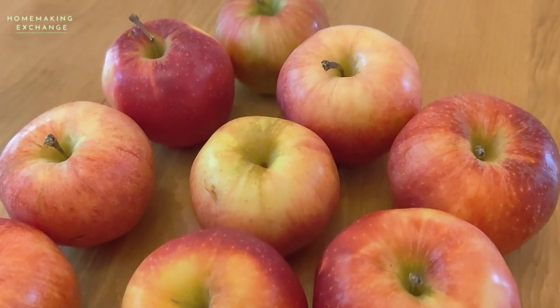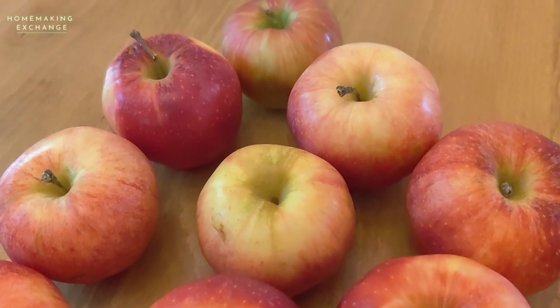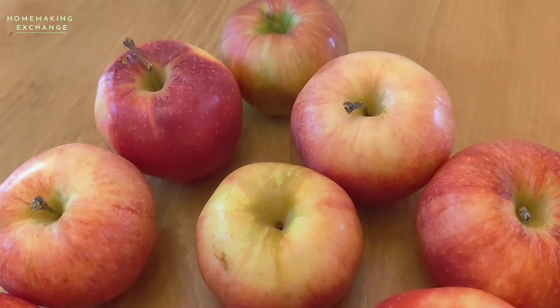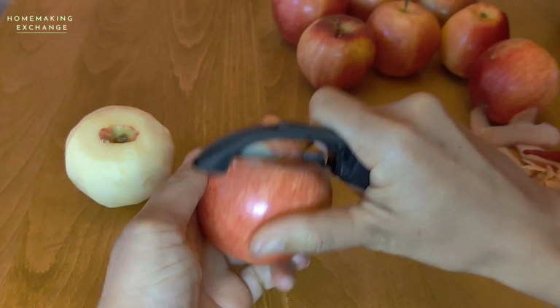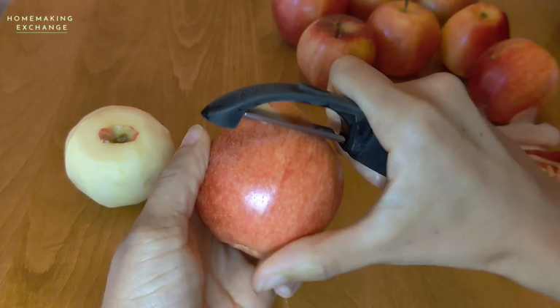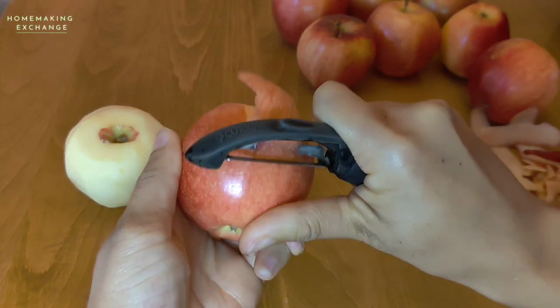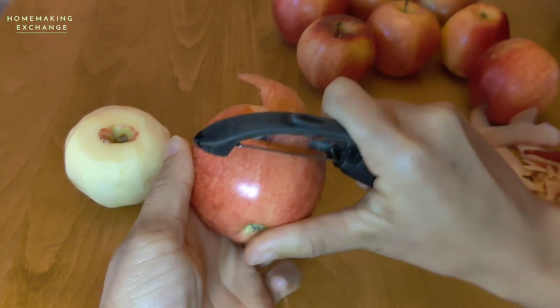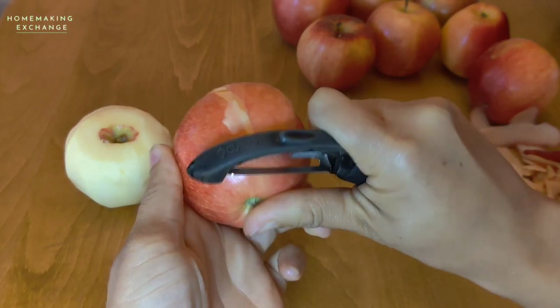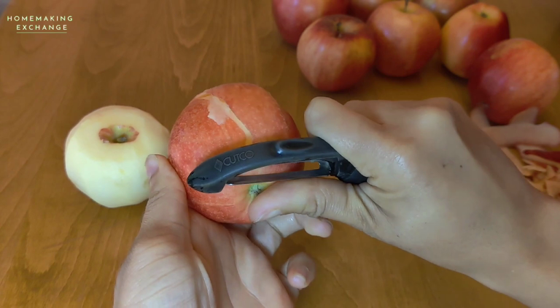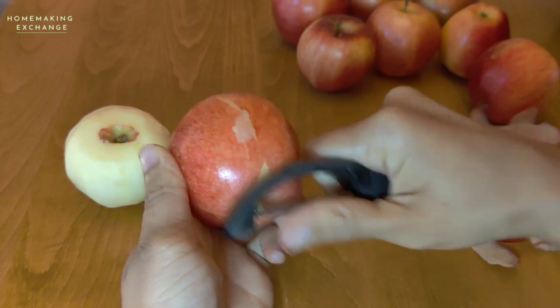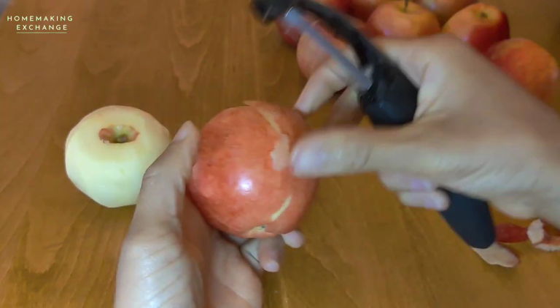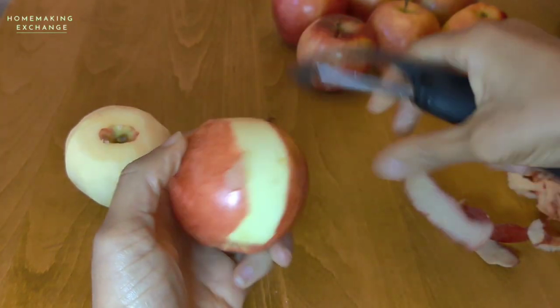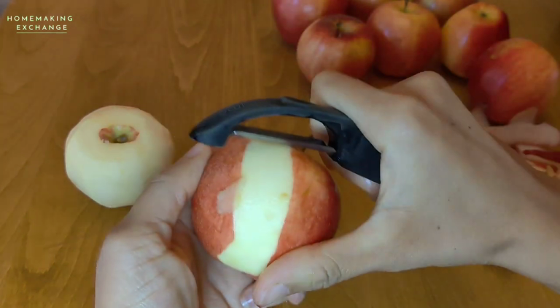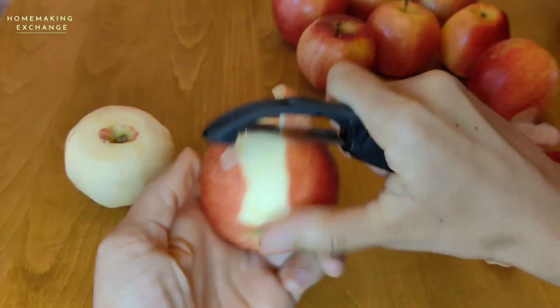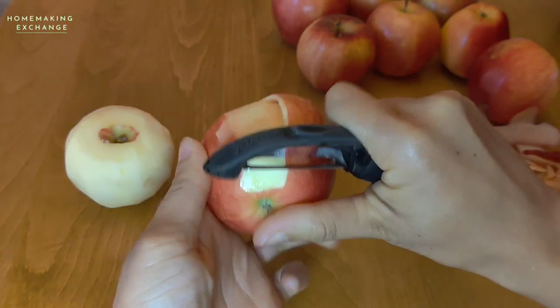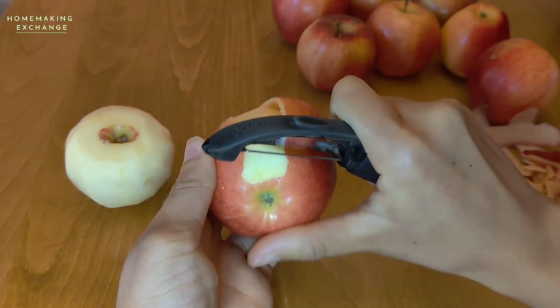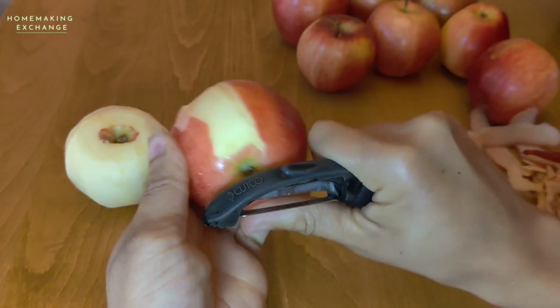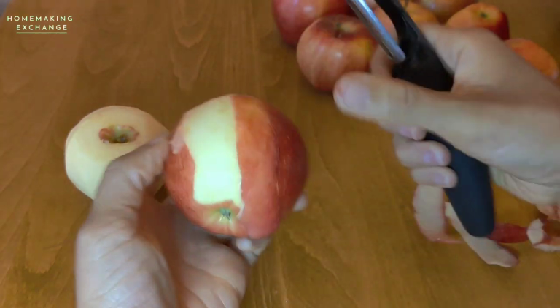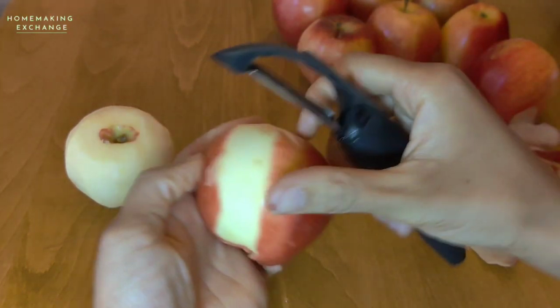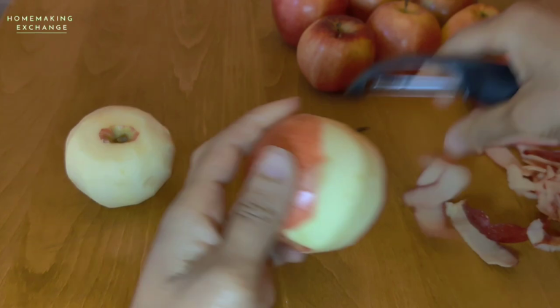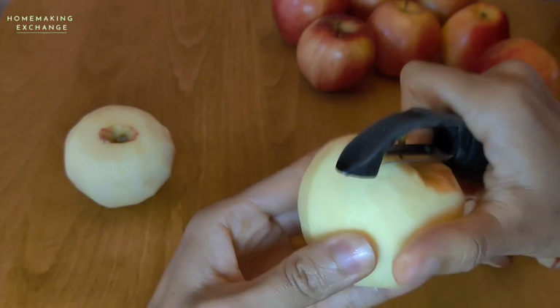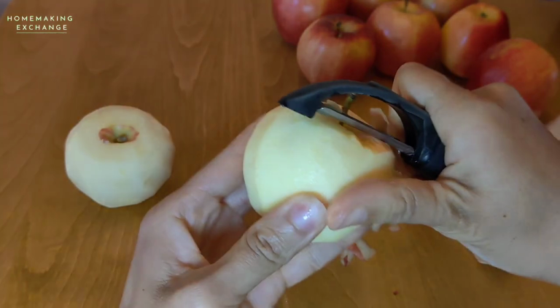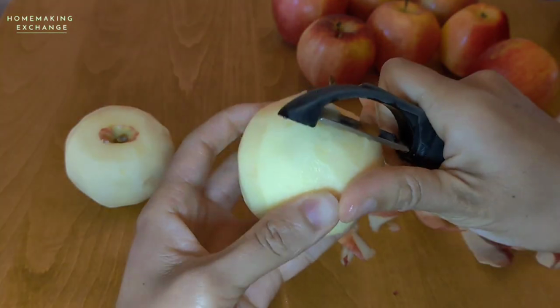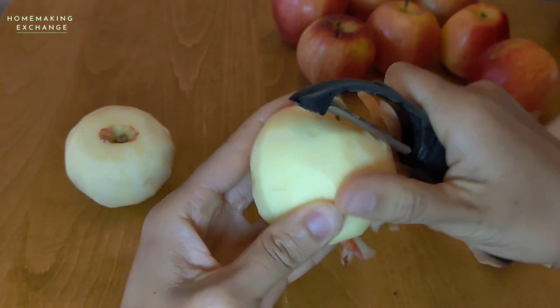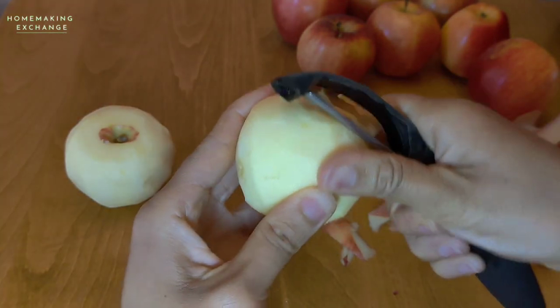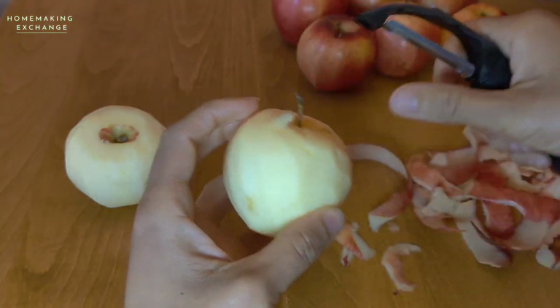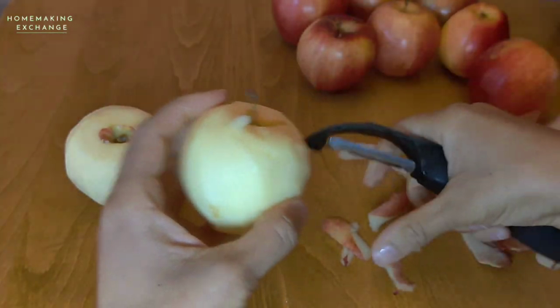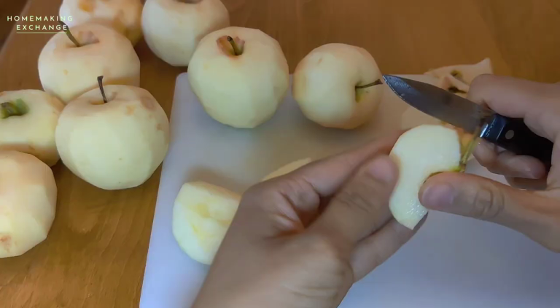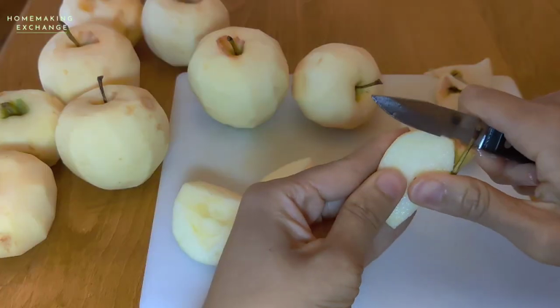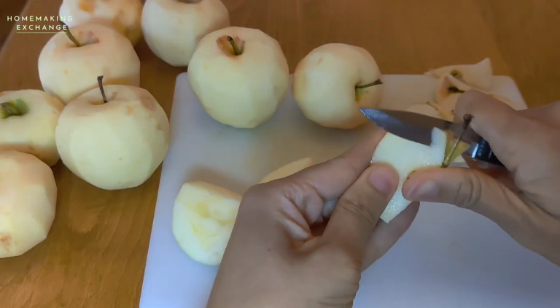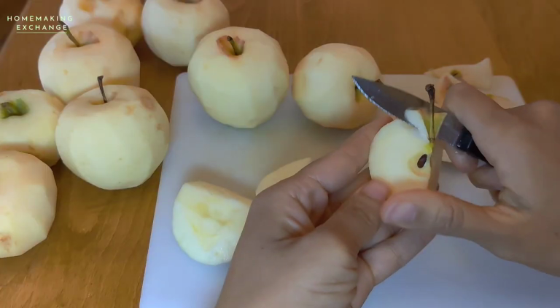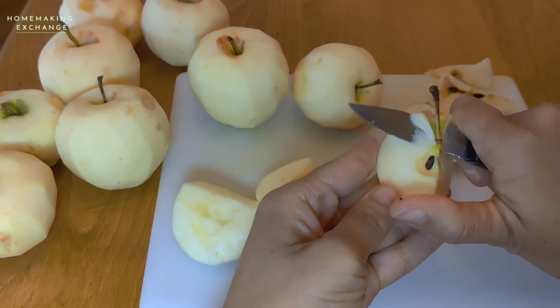First thing you do is get three pounds of apples. I'm using Gala apples but any sweet apple will work. Peel the apples and make sure you get off as much peel as possible, then wash them up really well and get ready to cut the core out of each apple.